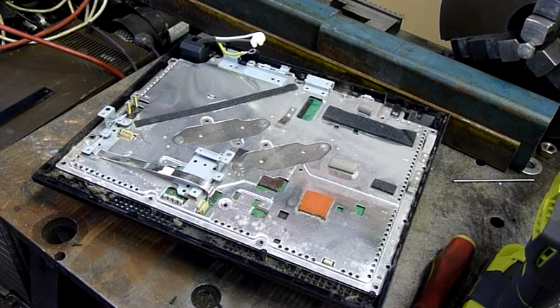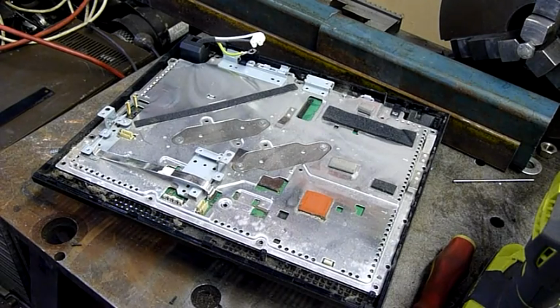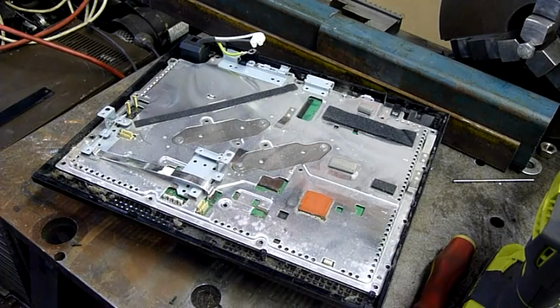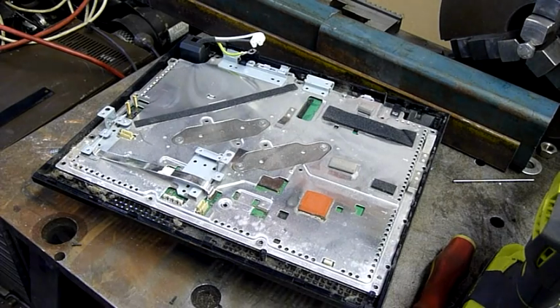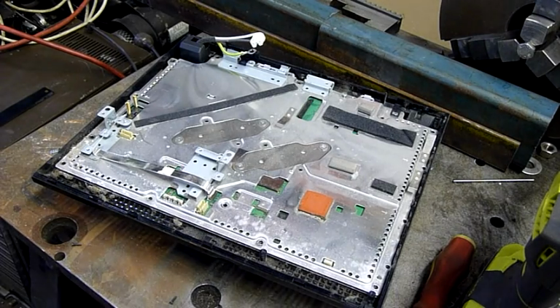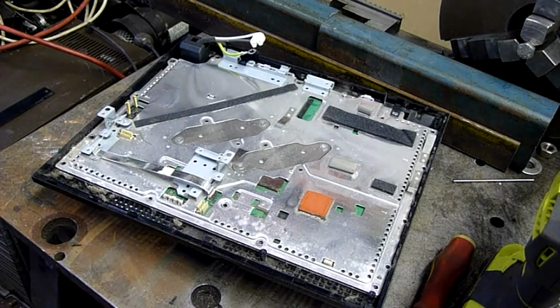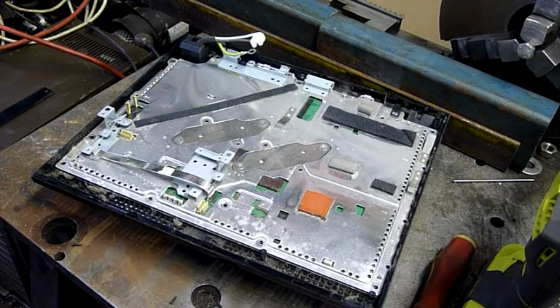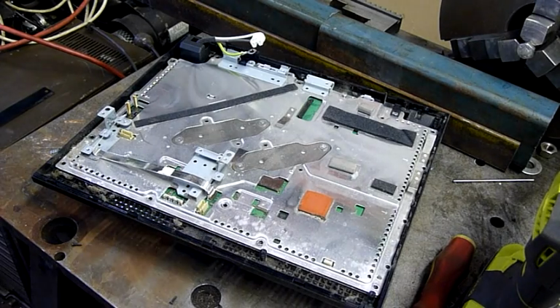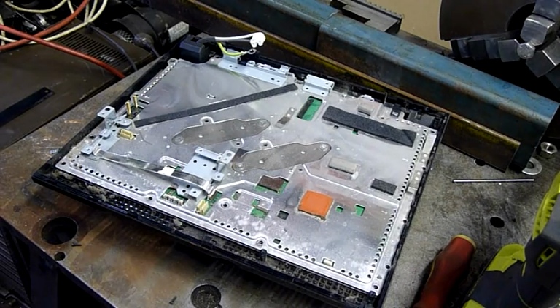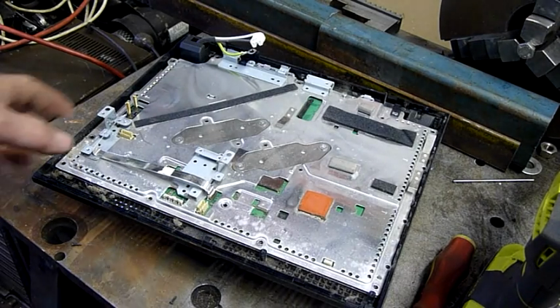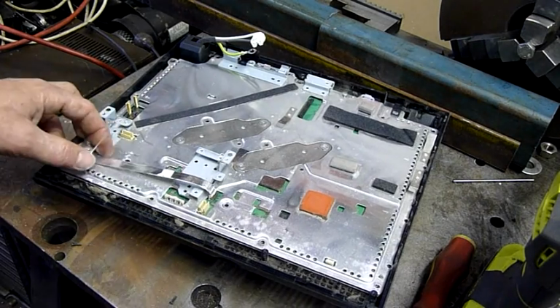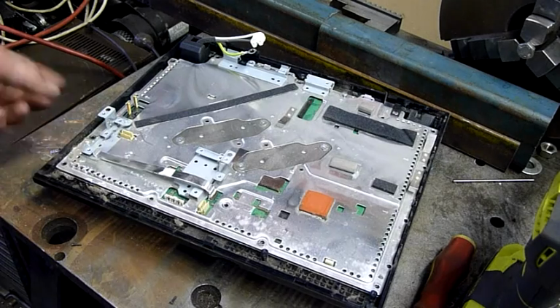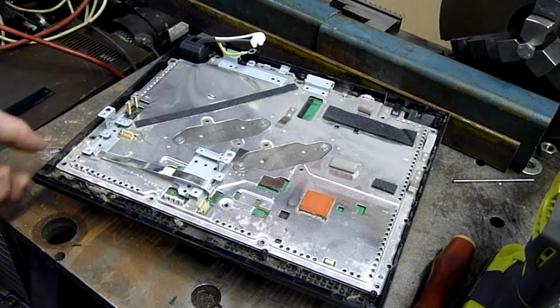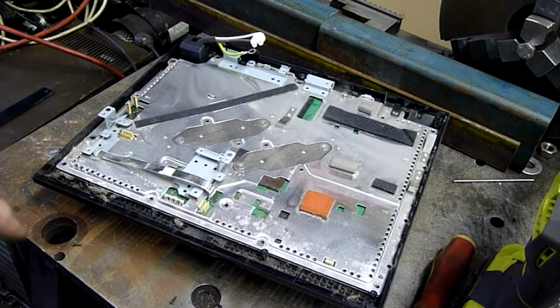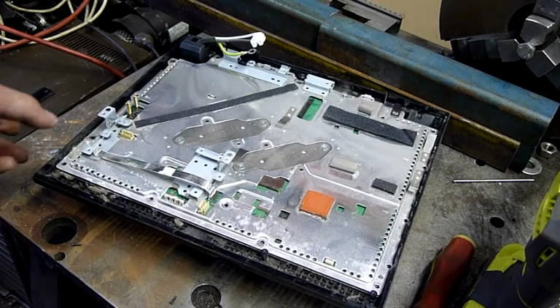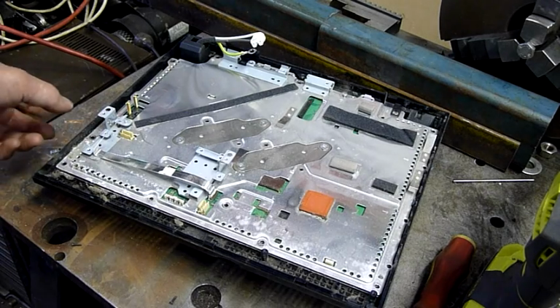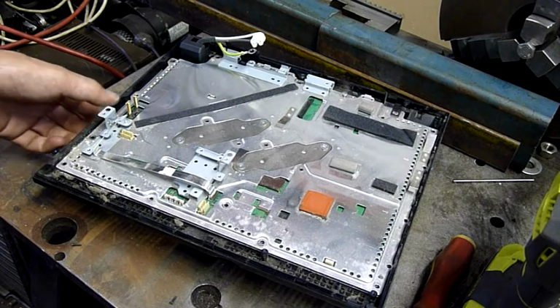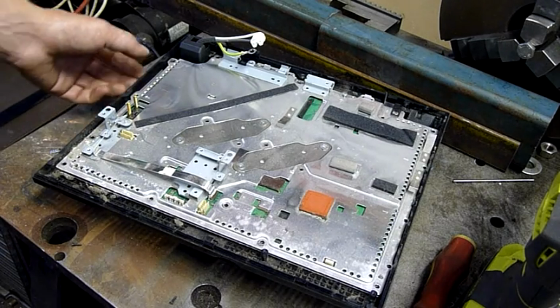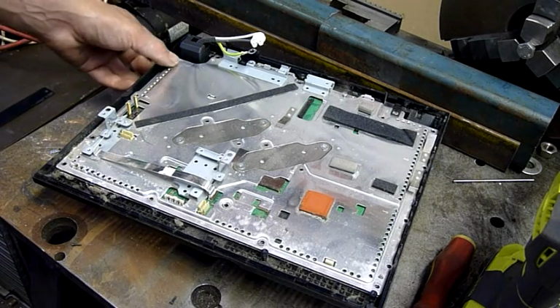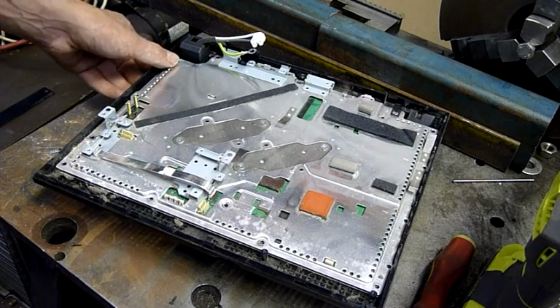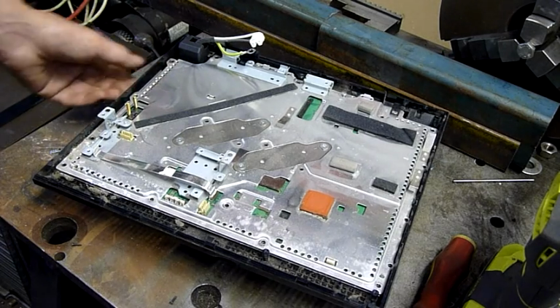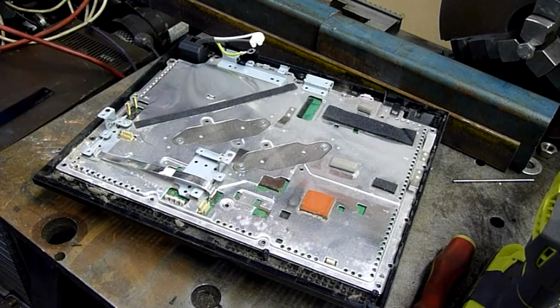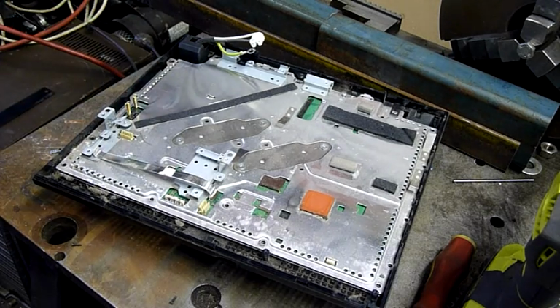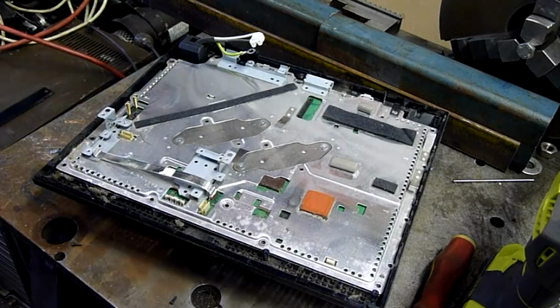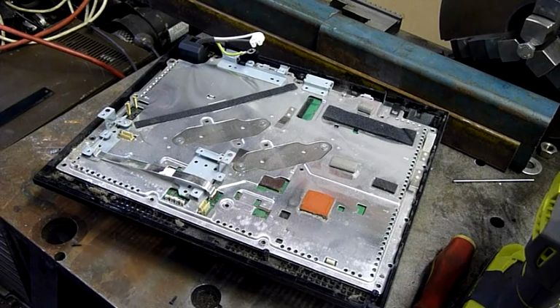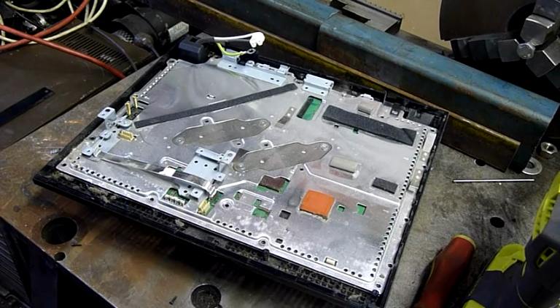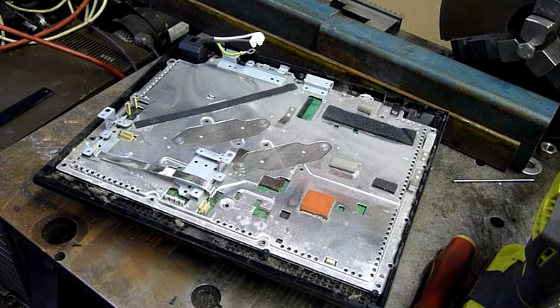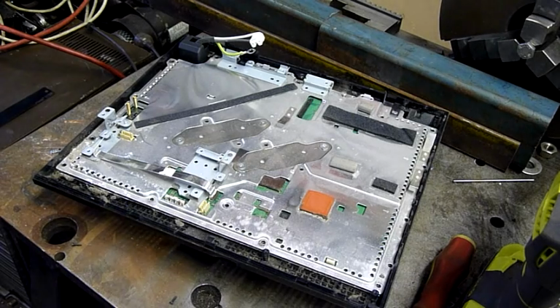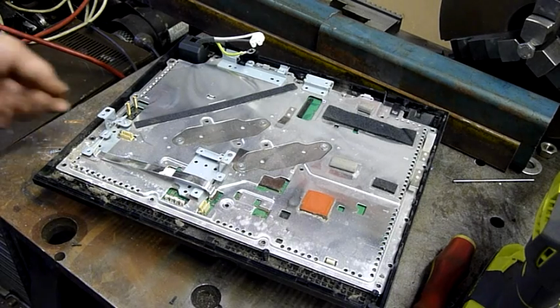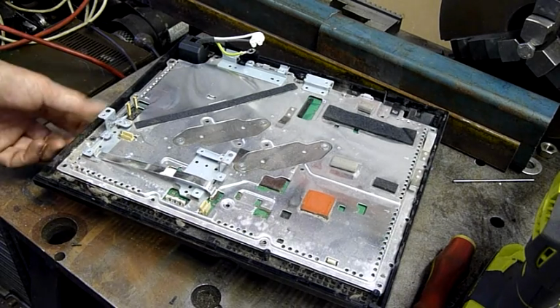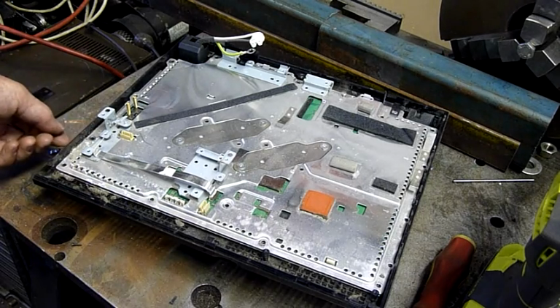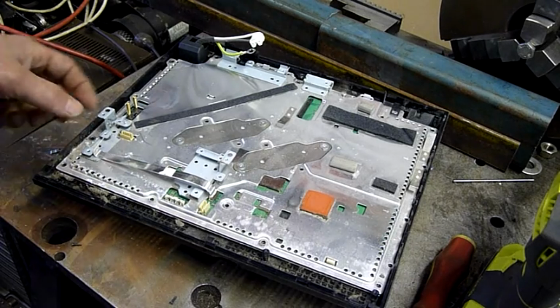G'day folks, welcome to part 2 of the PS3 Autopsy. We've already had a look at the top half of it. Let's have a look at the bottom half, which is the main board and cooling assembly.